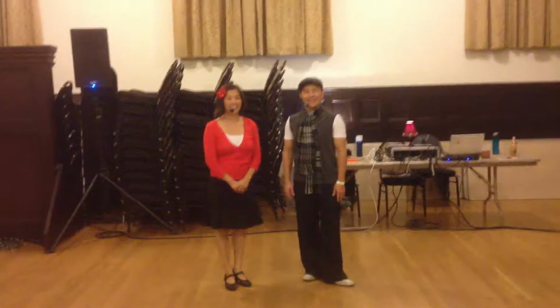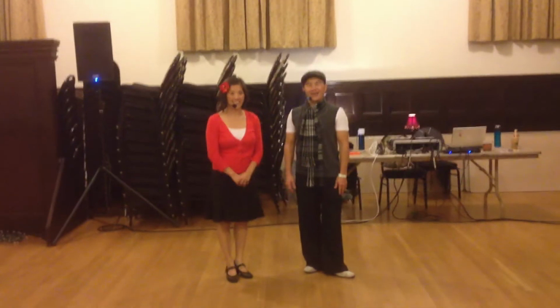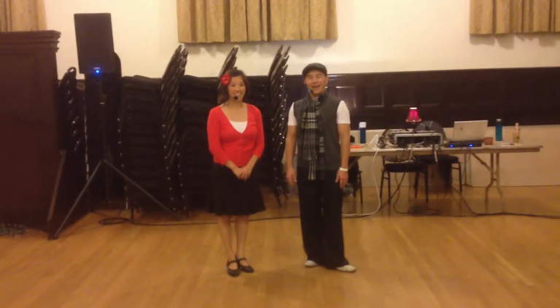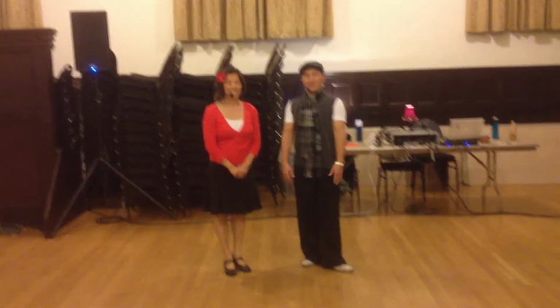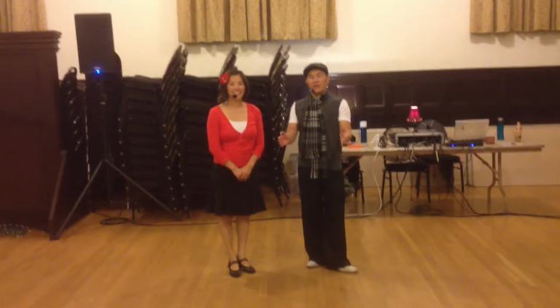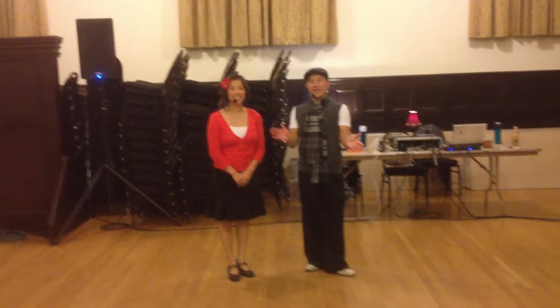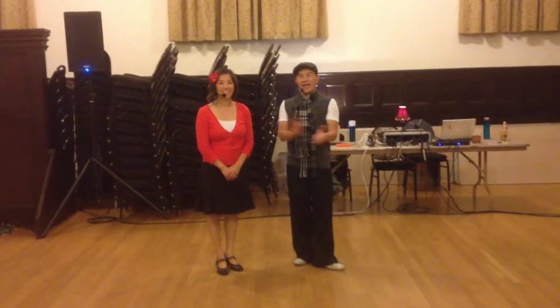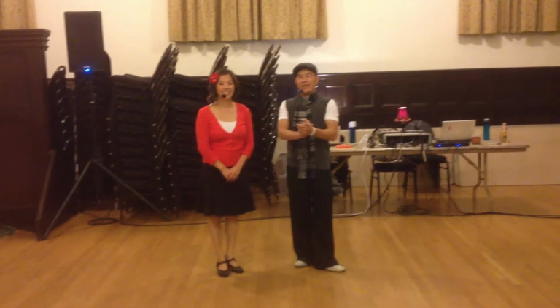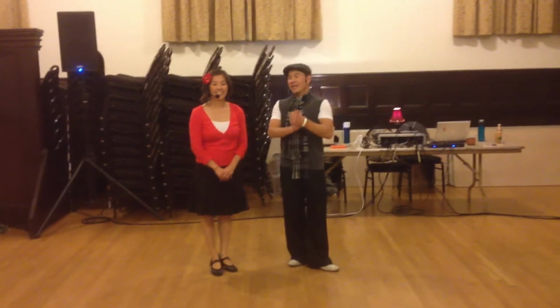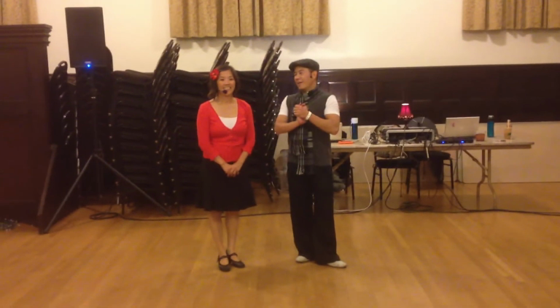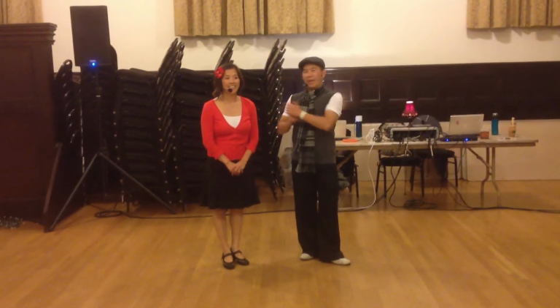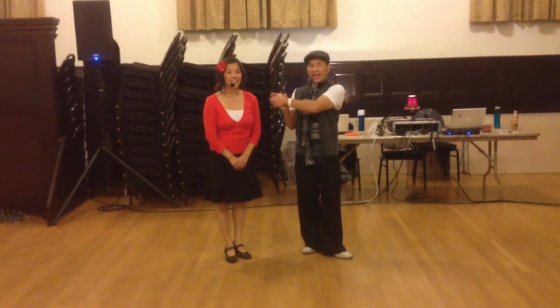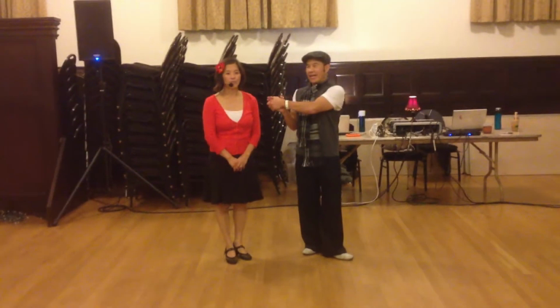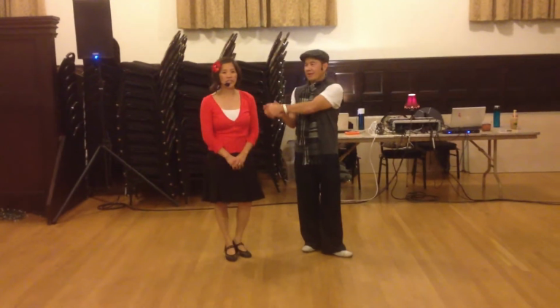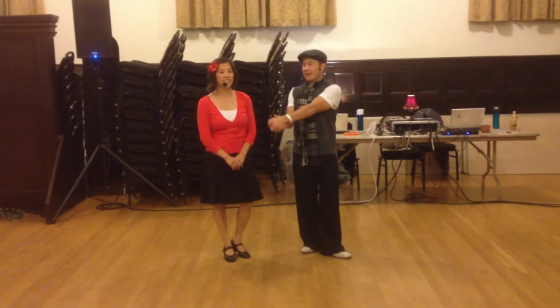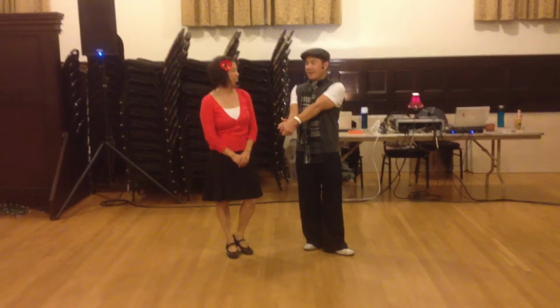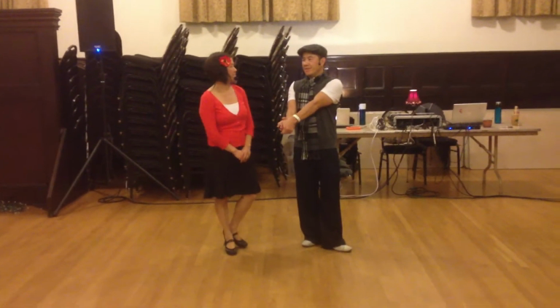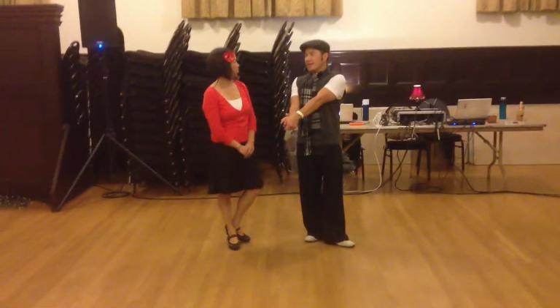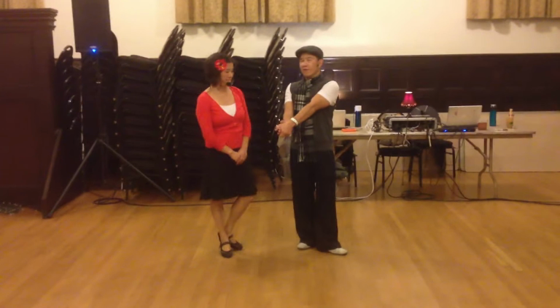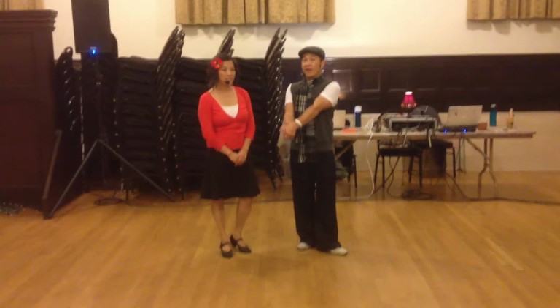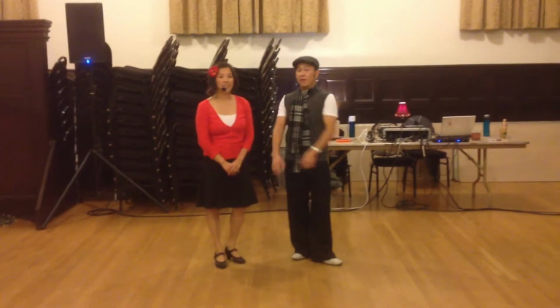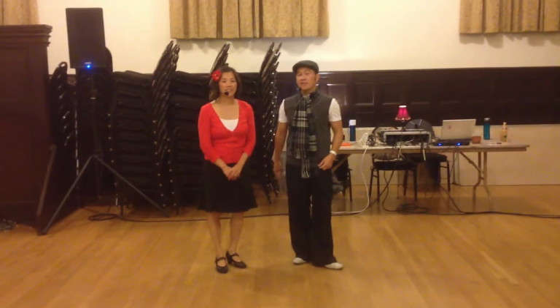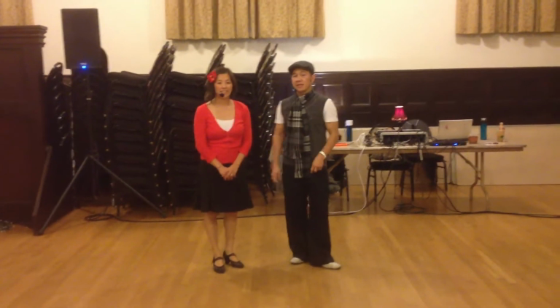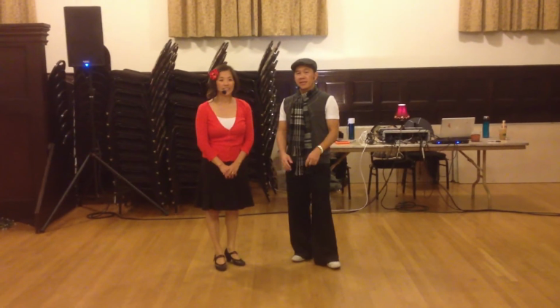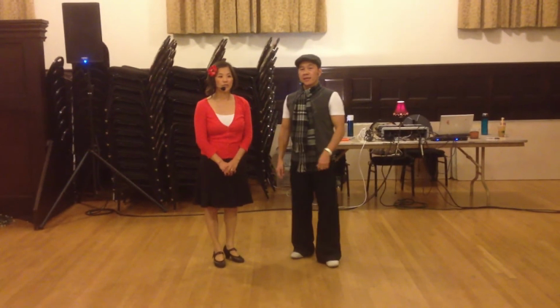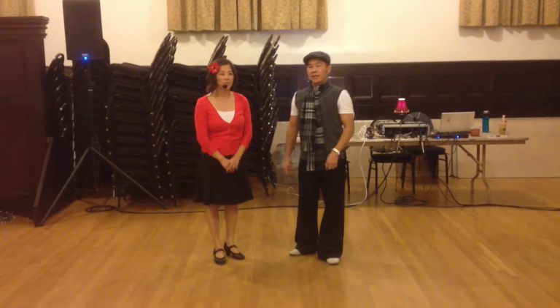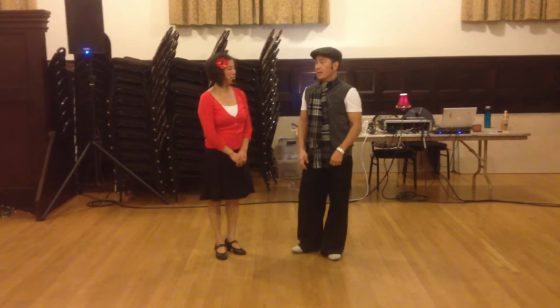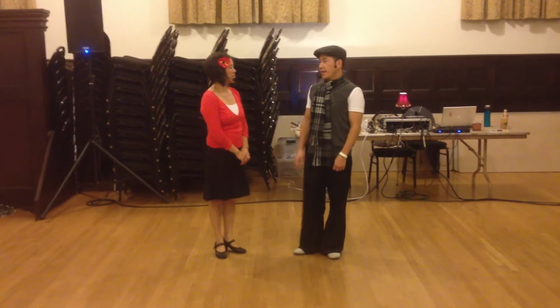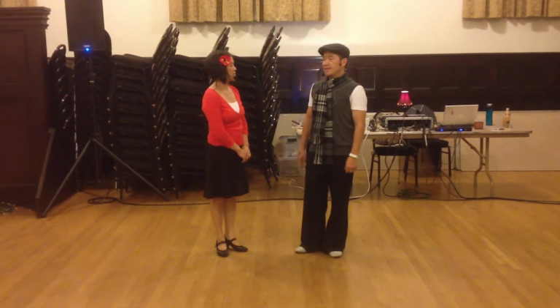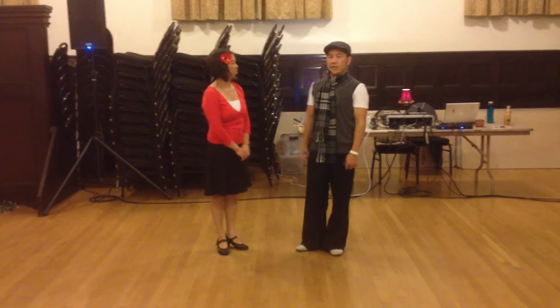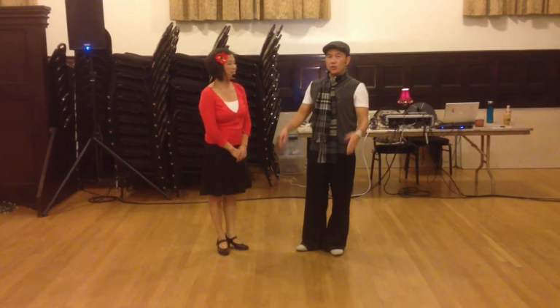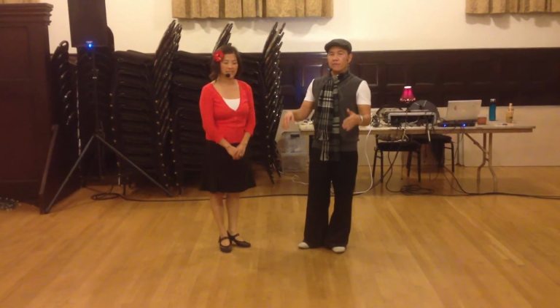Hi, welcome to Lindy Academy. I'm Ben. I'm Sherry. It is December 5th, 2013. First of this series. Yeah, it's the Lindy 2 review.